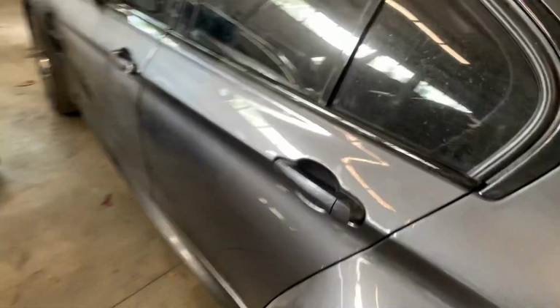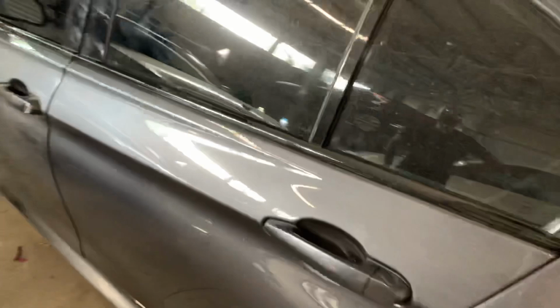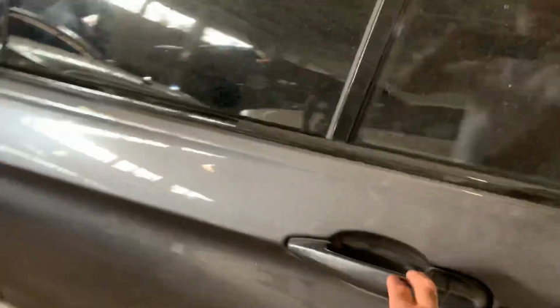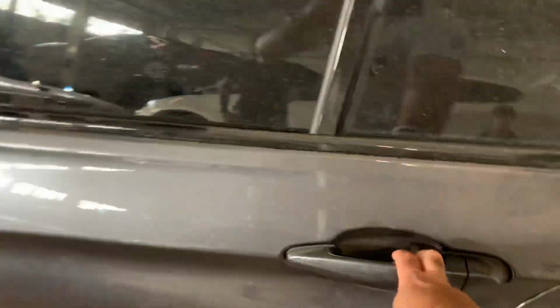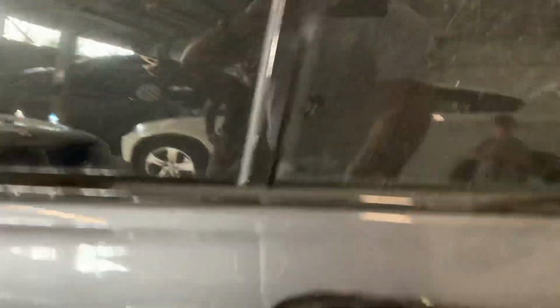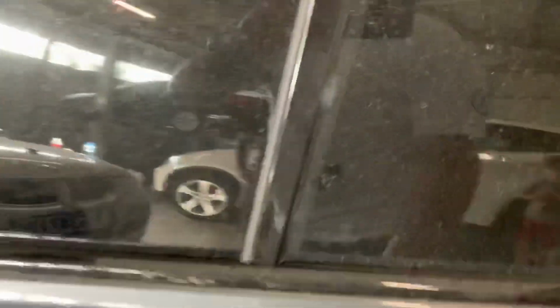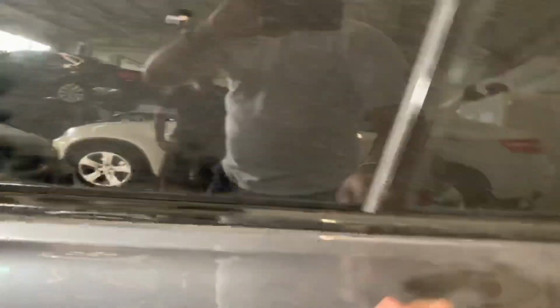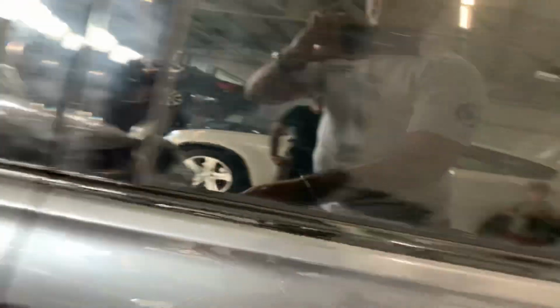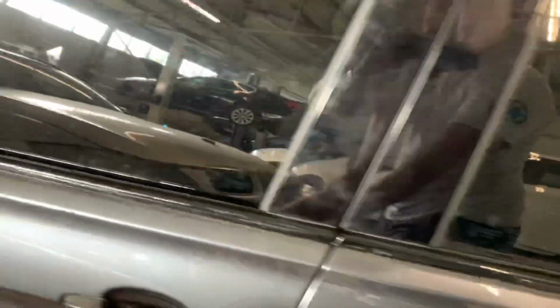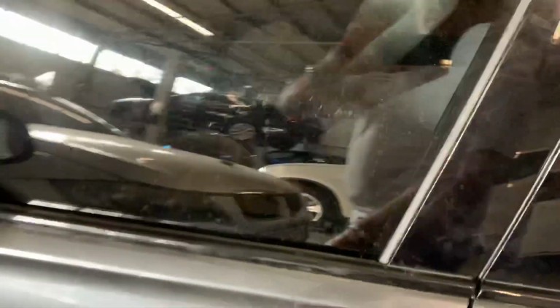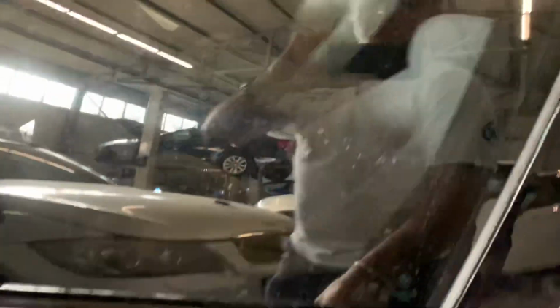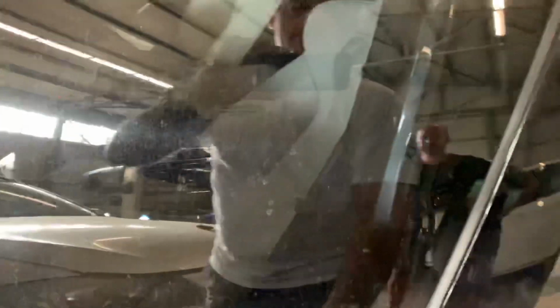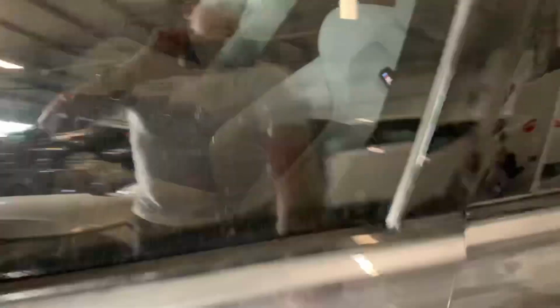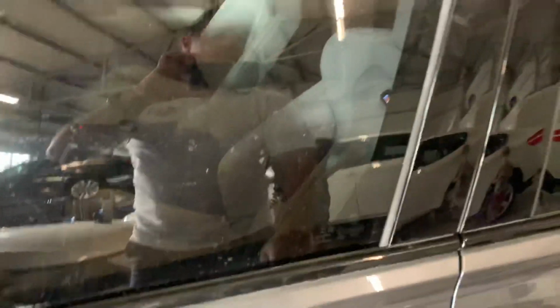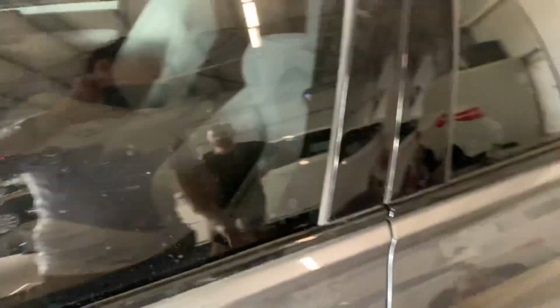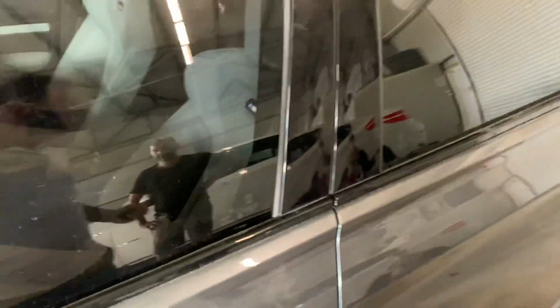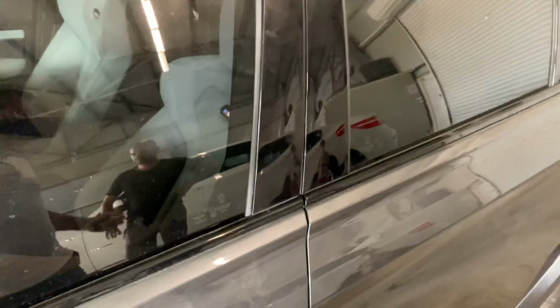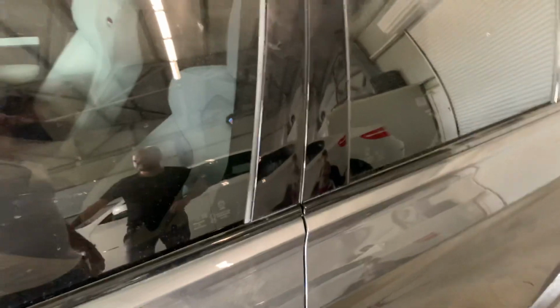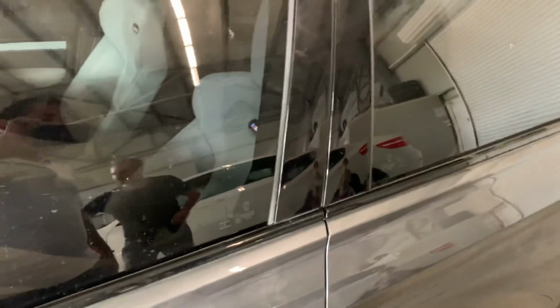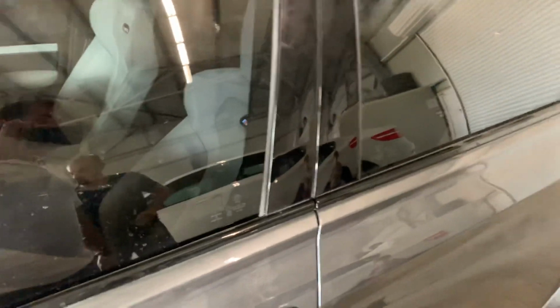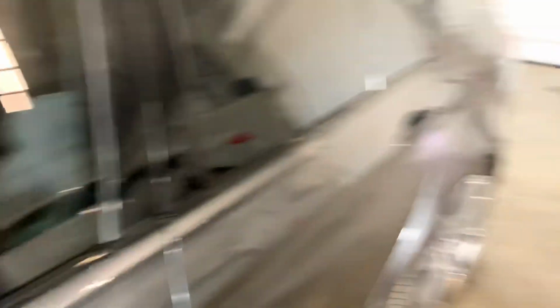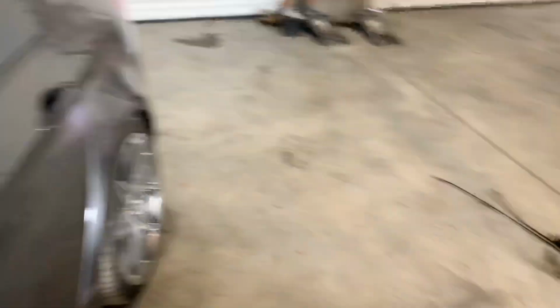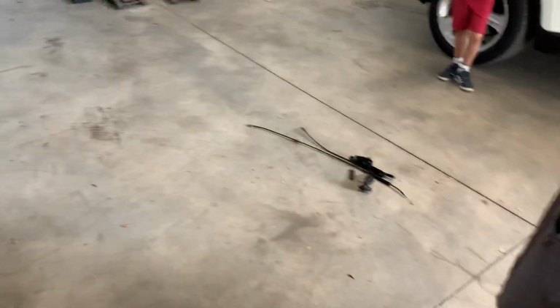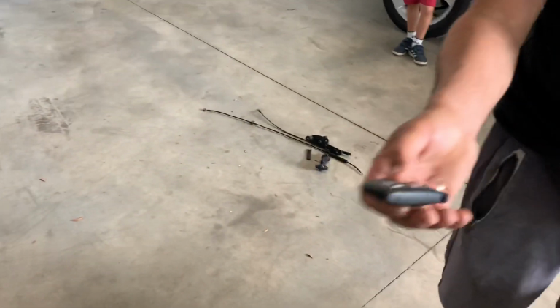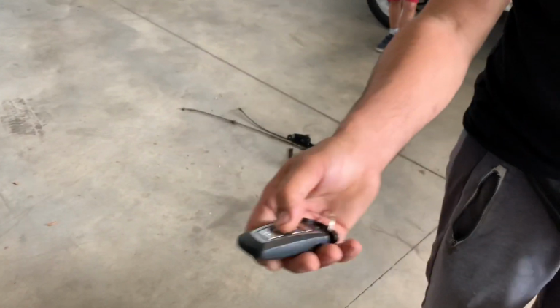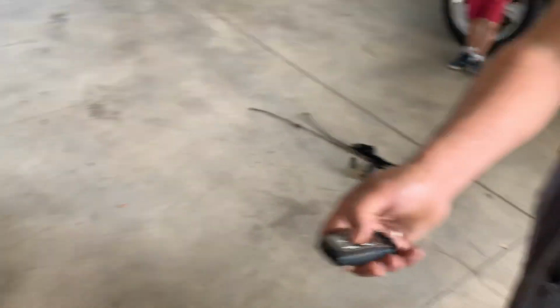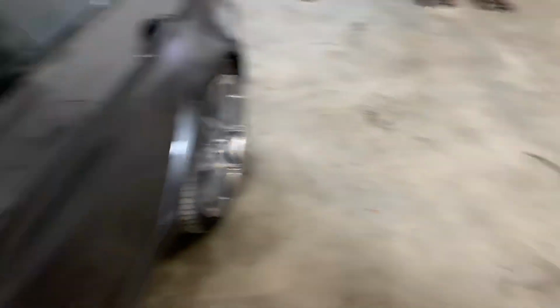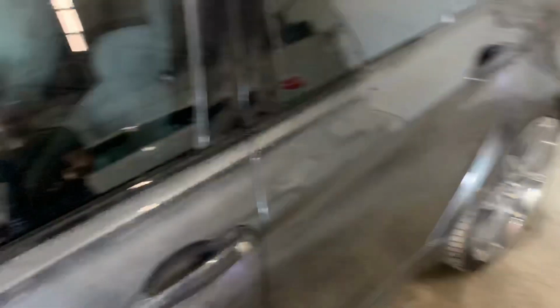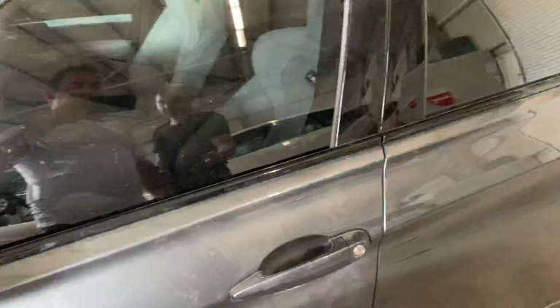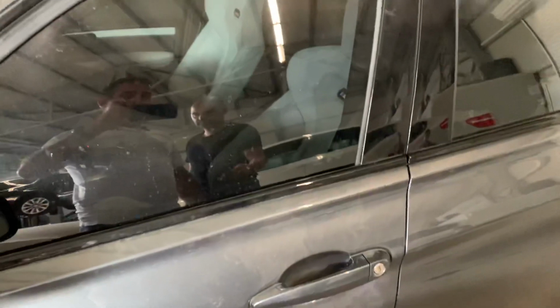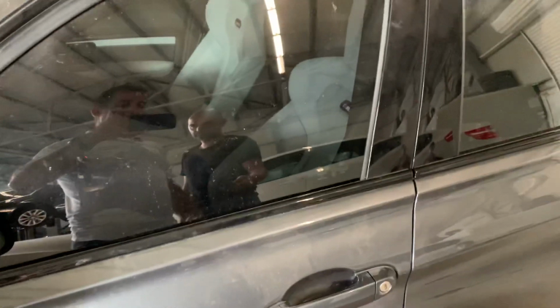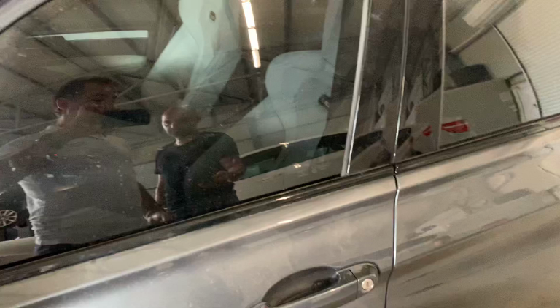The car is open at the moment. We're going to lock the car with the remote with the central locking. And the alarm is active.